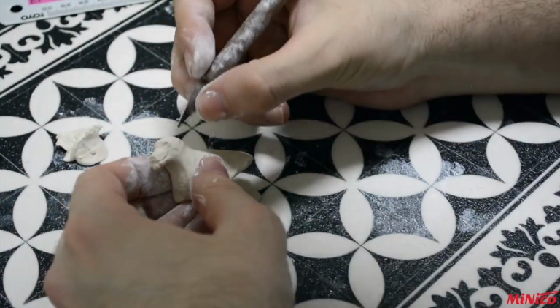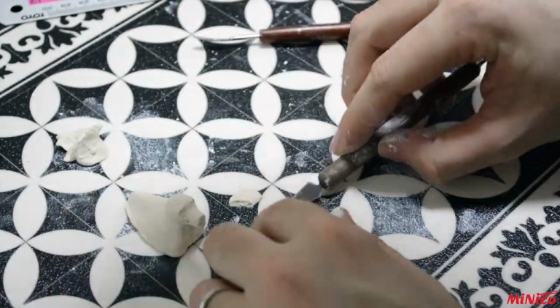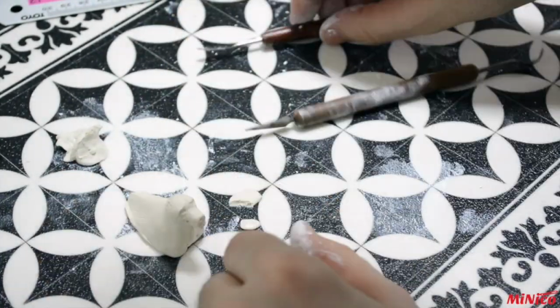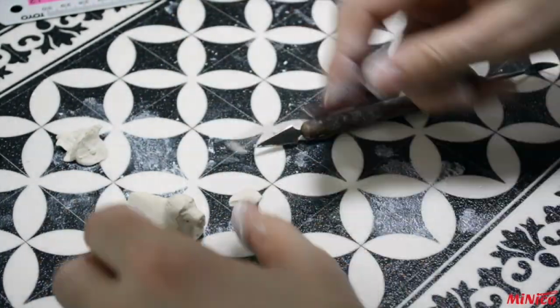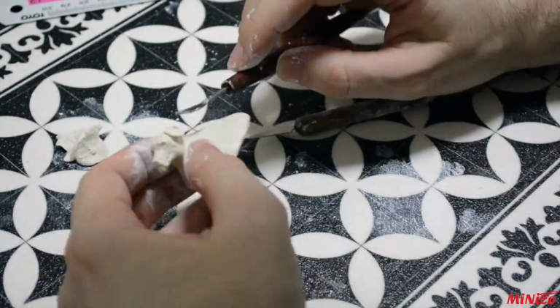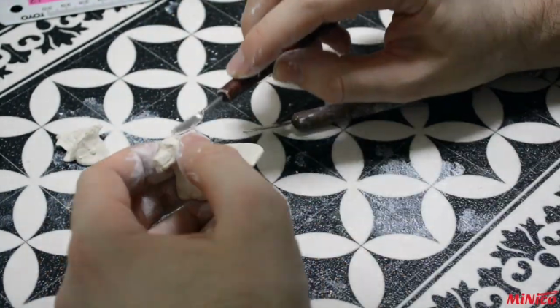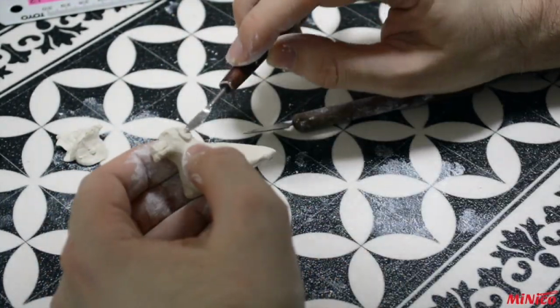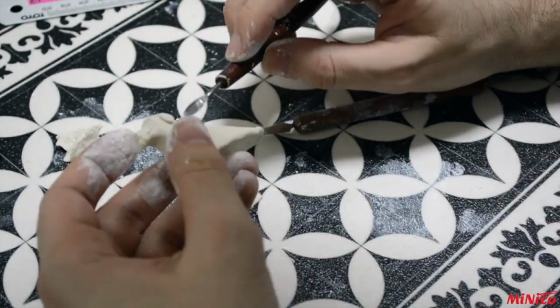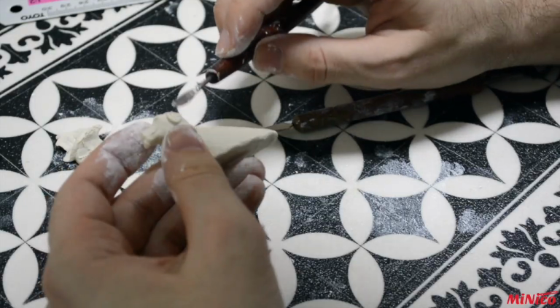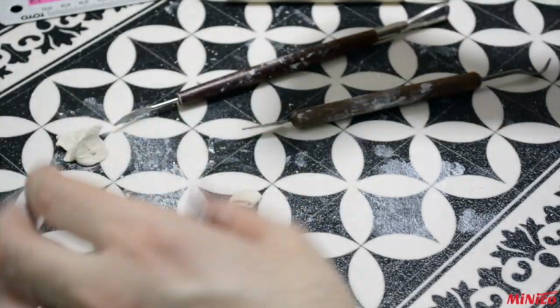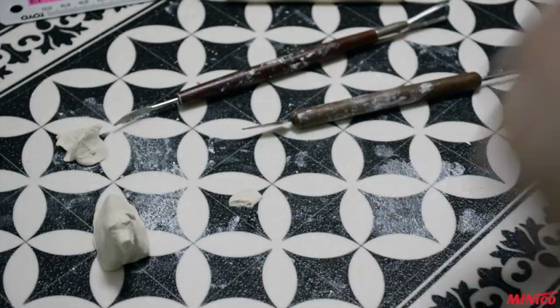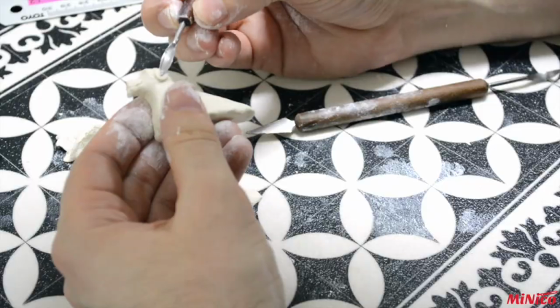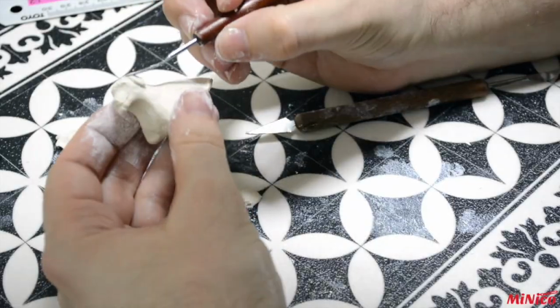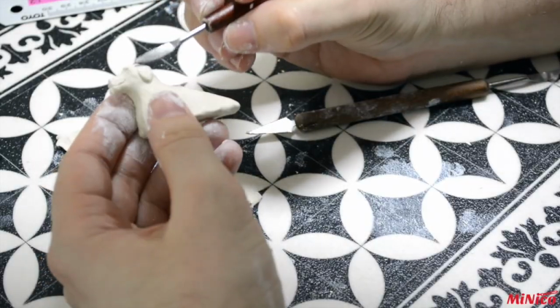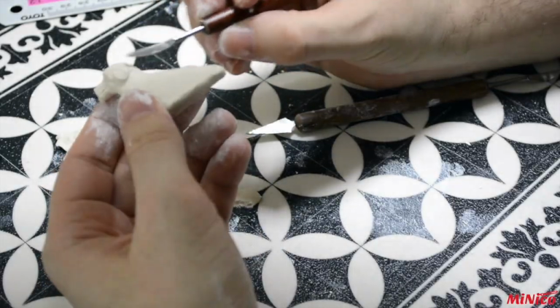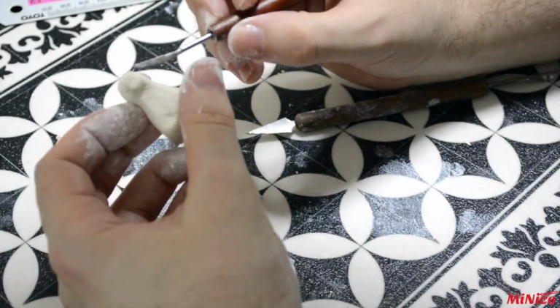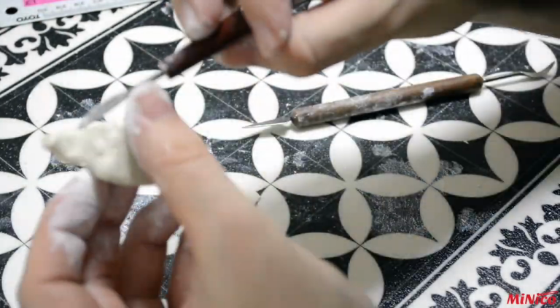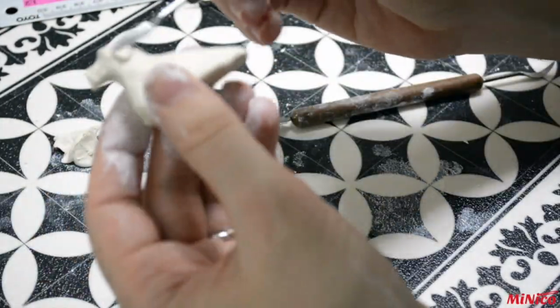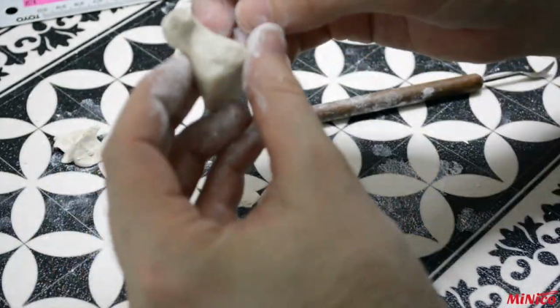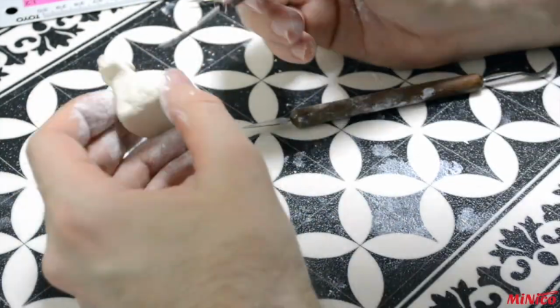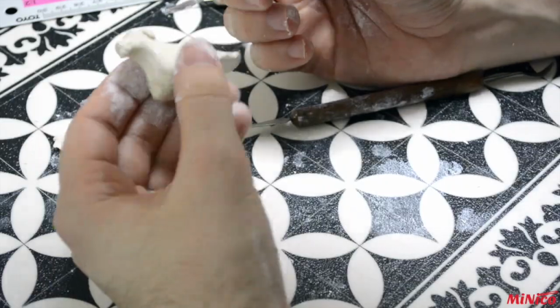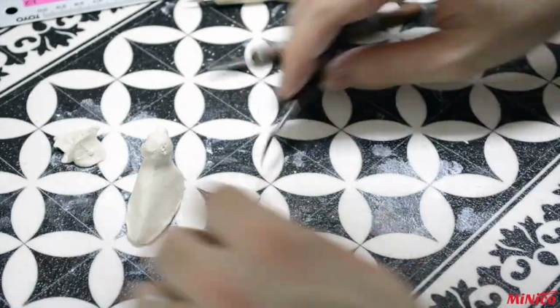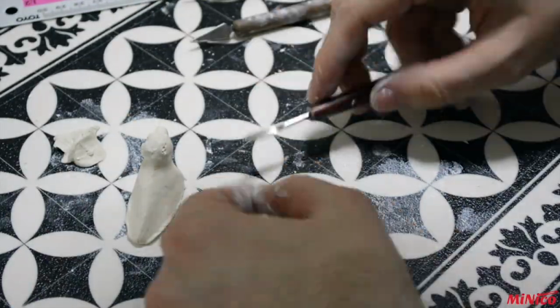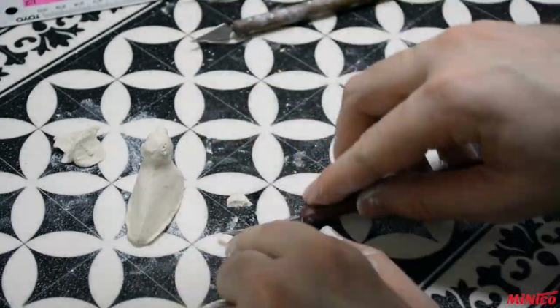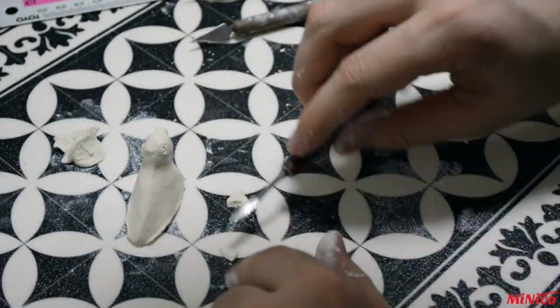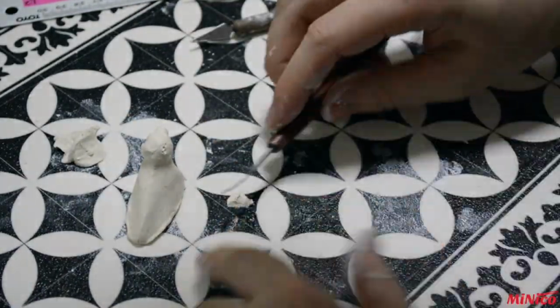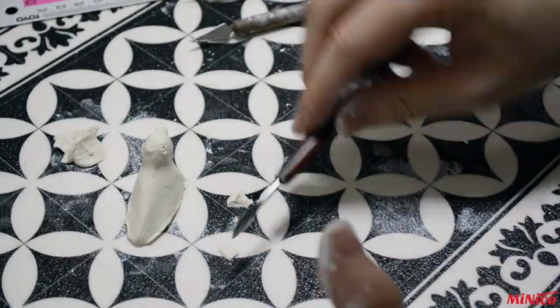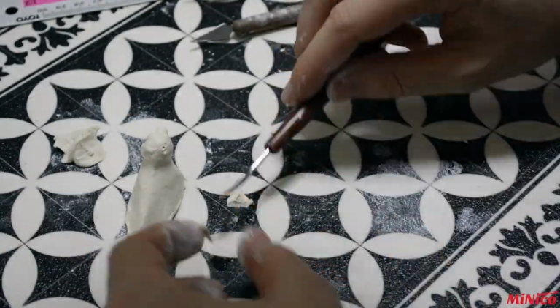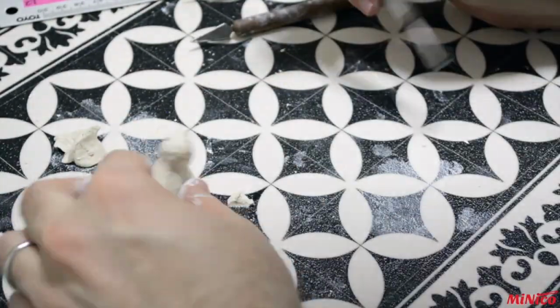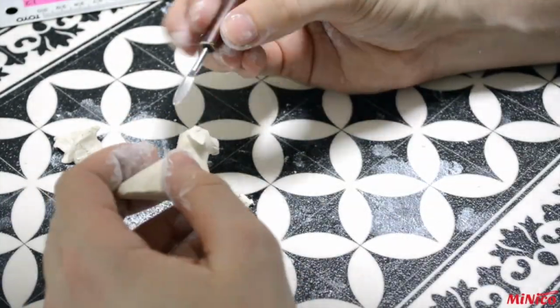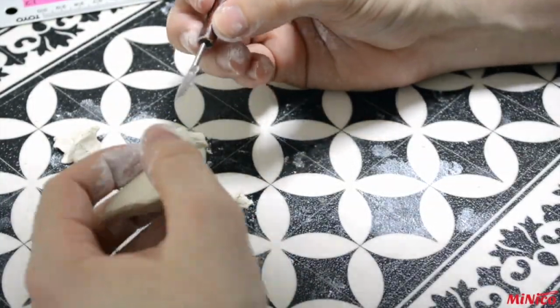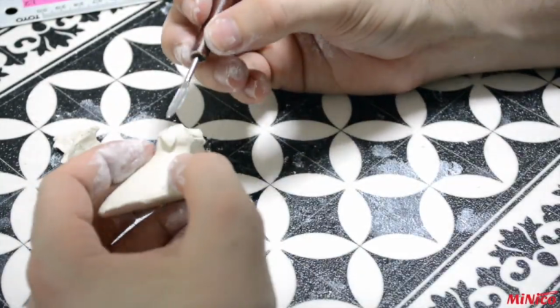For the ears, scratch the head where you want them so they will stick better in position. Then apply the pre-formed clay. It's easier to cut two equal shapes on your mat before applying.